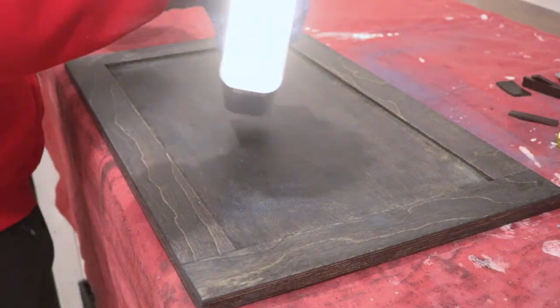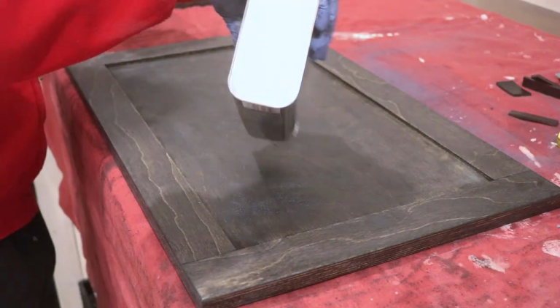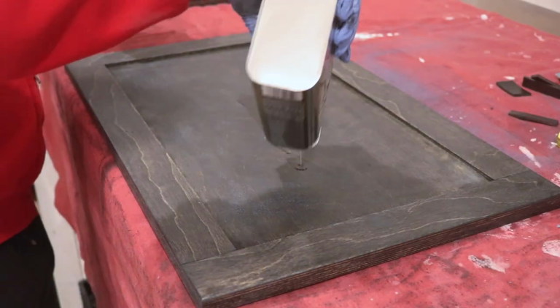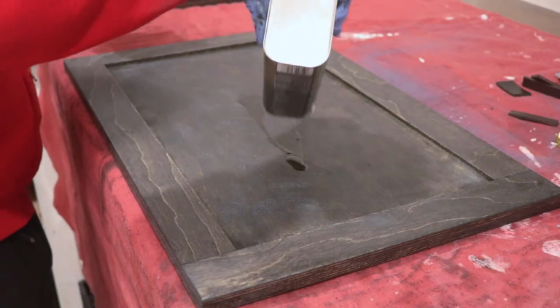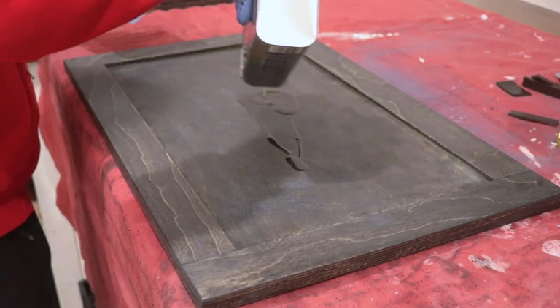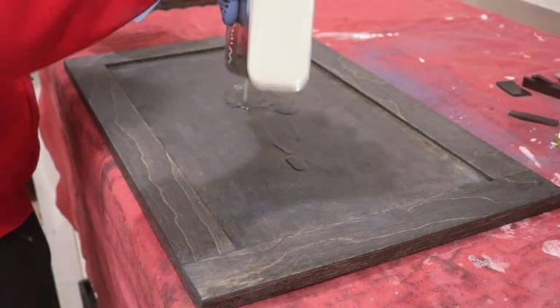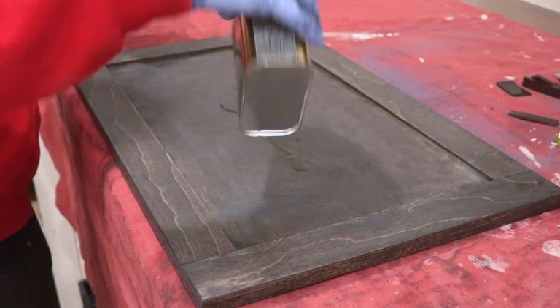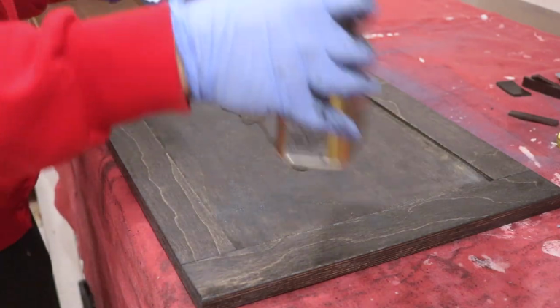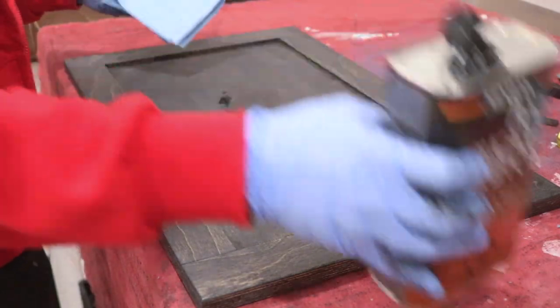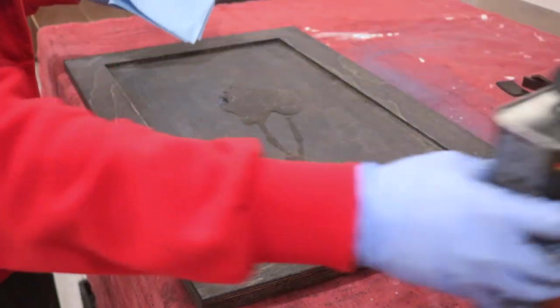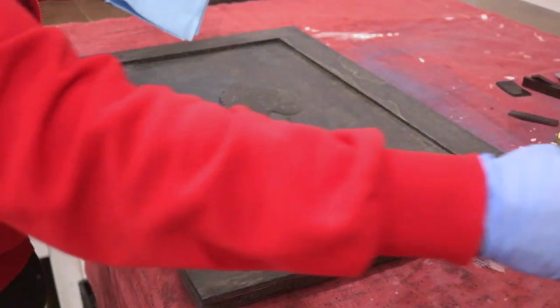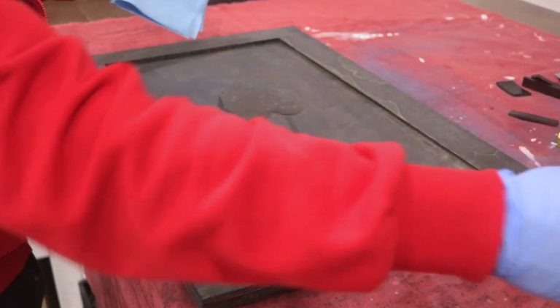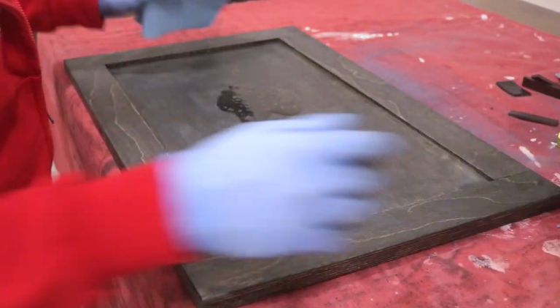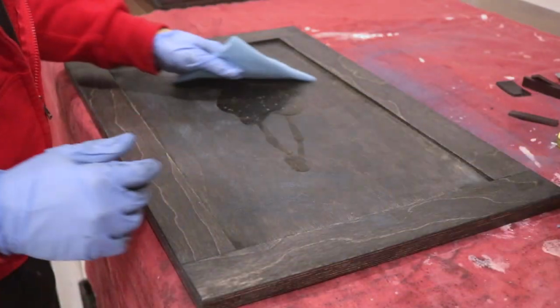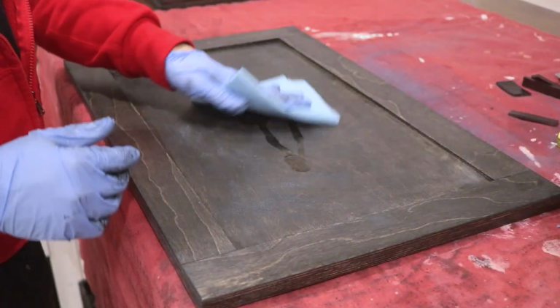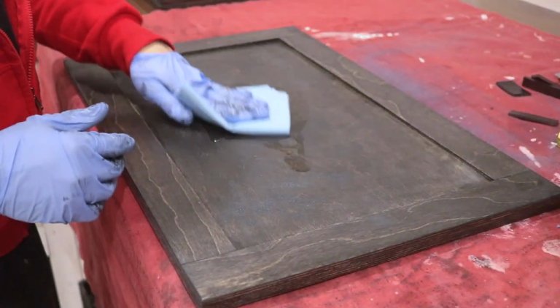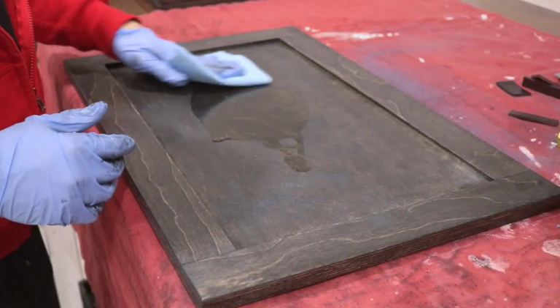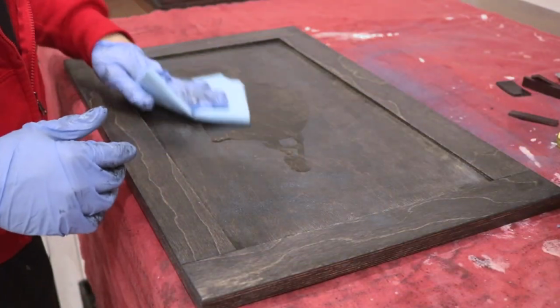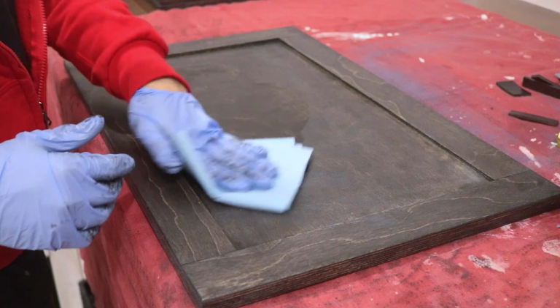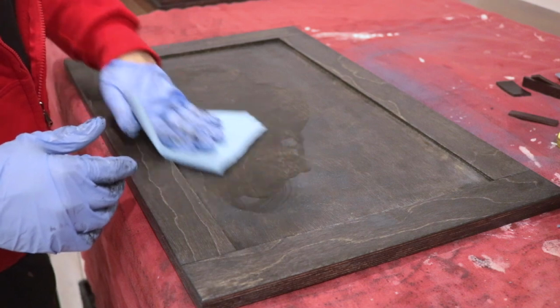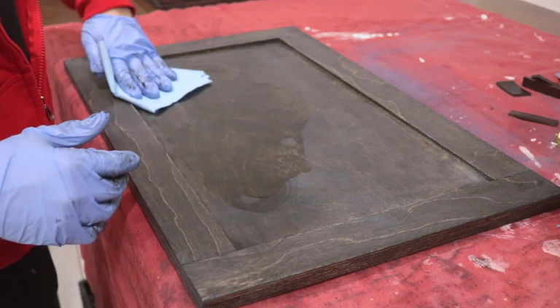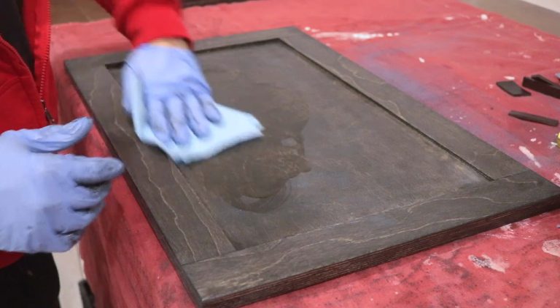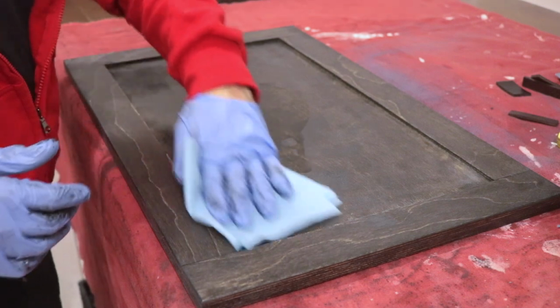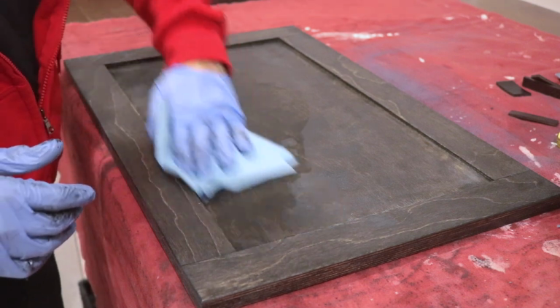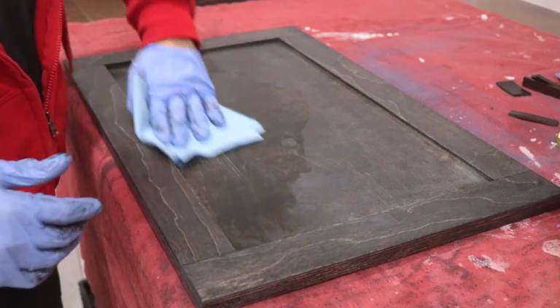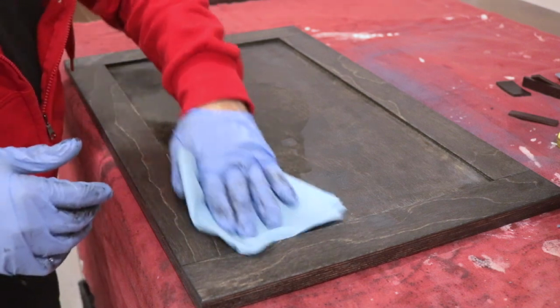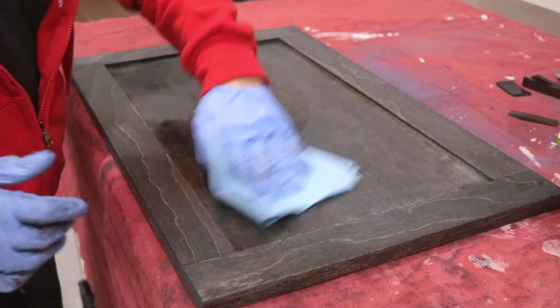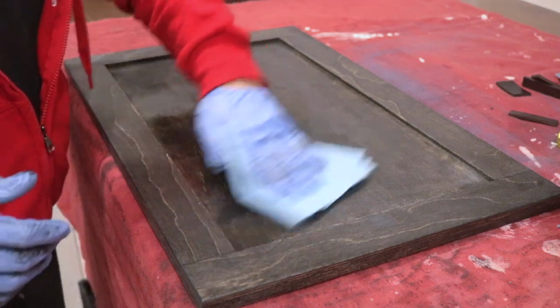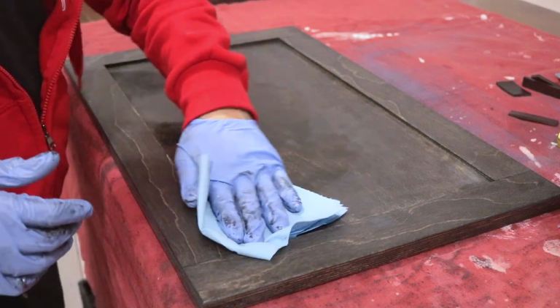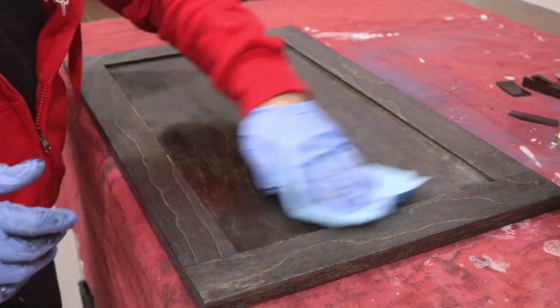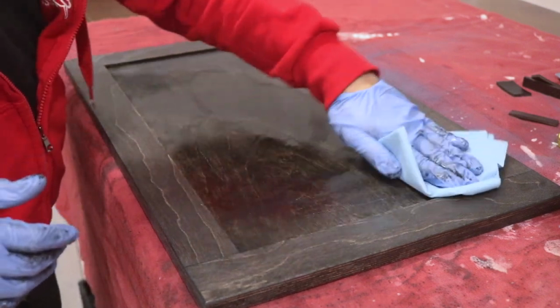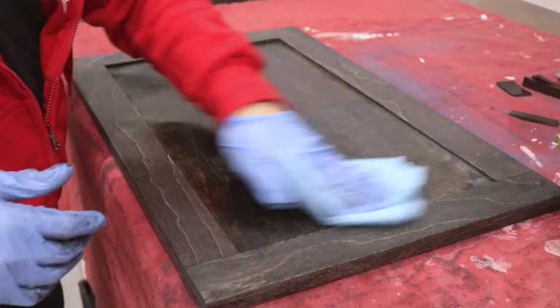Once the fourth coat was dry, I went over it with extra fine steel wool just to get an even sheen all over the entire piece.